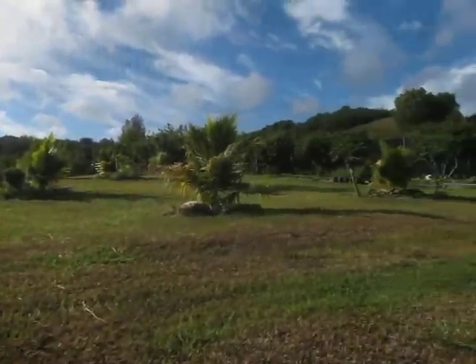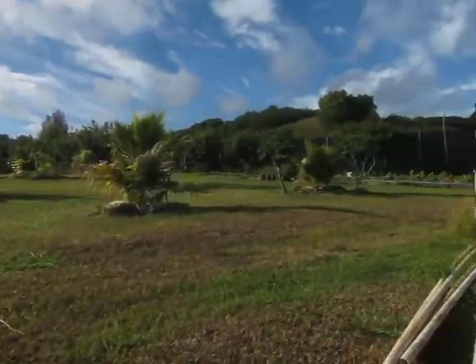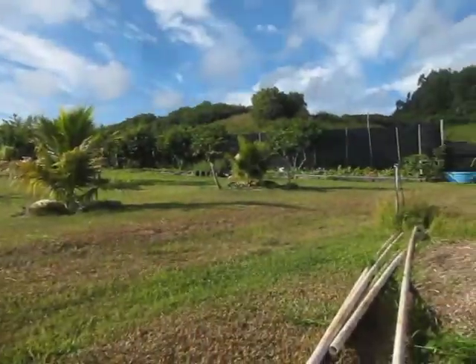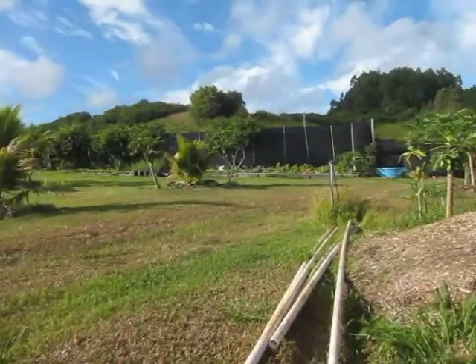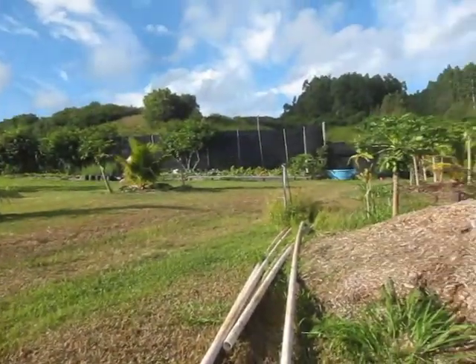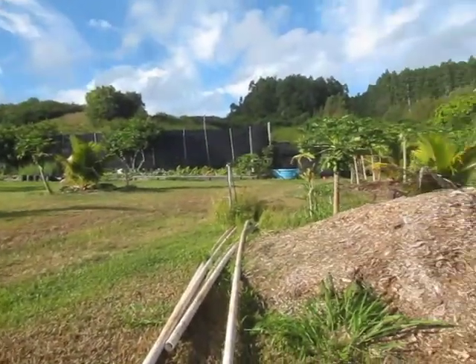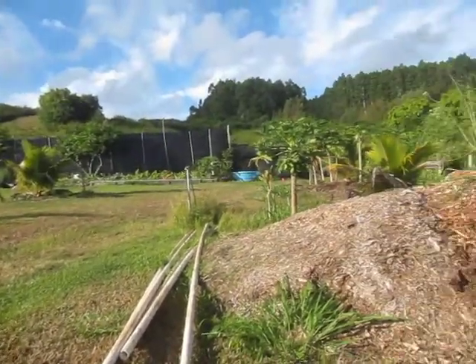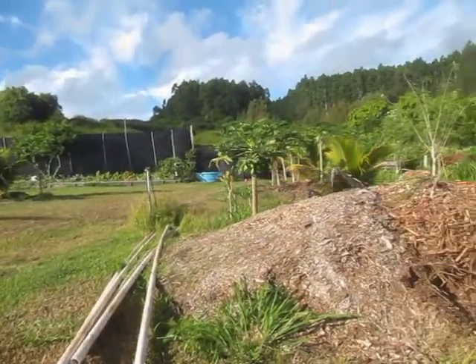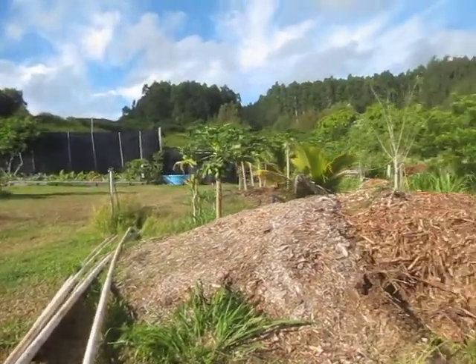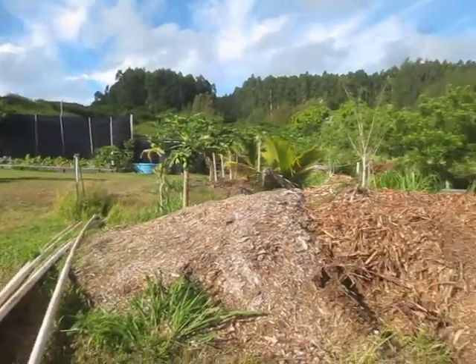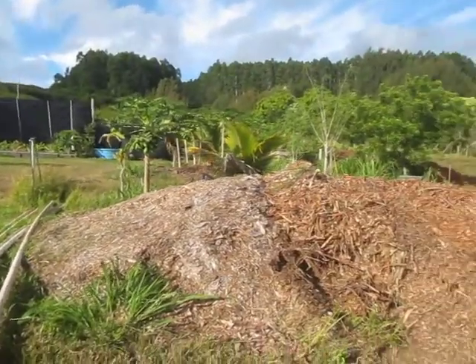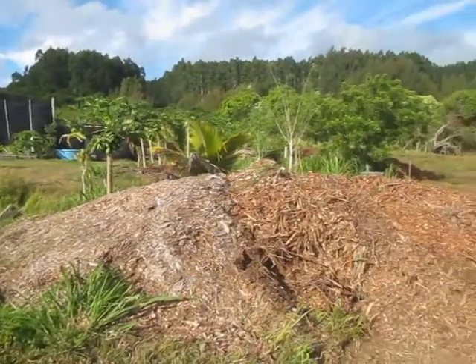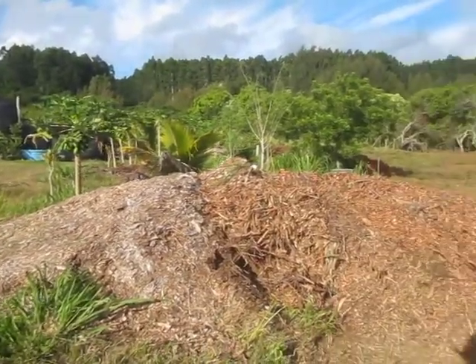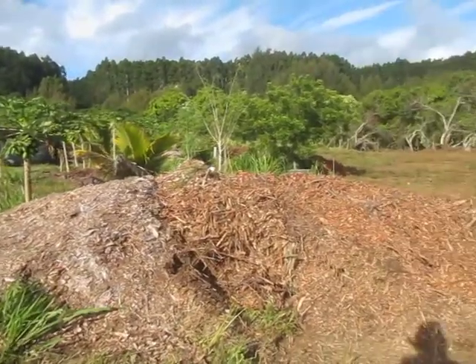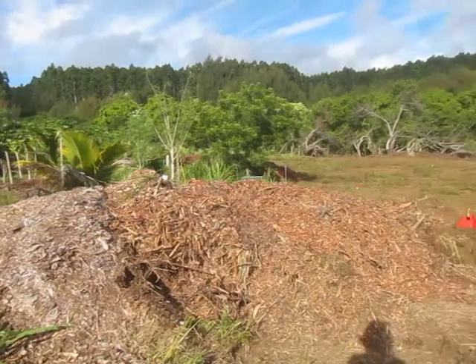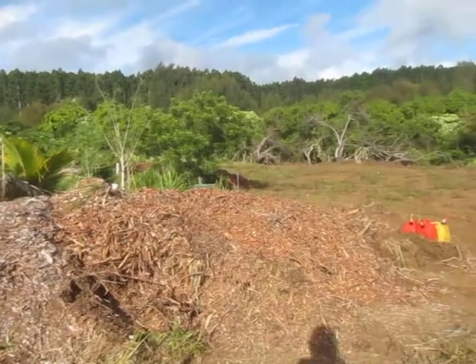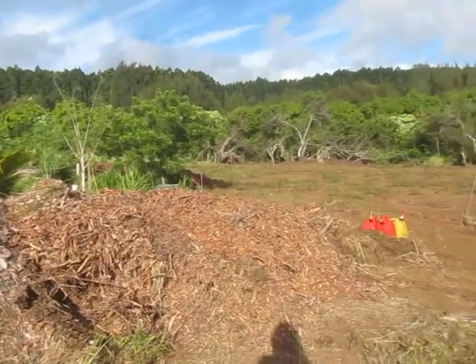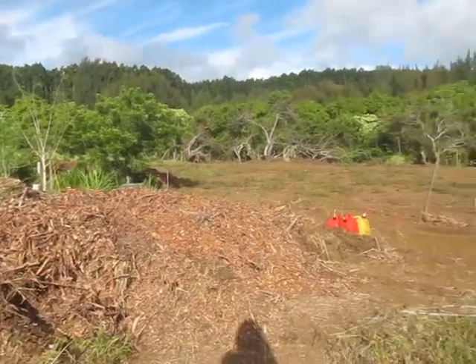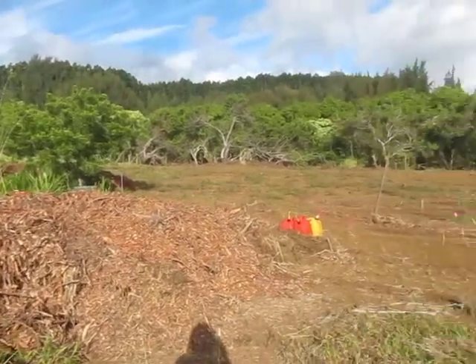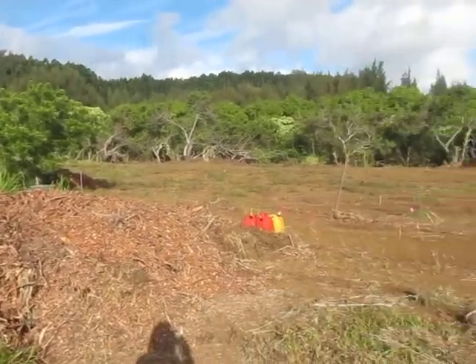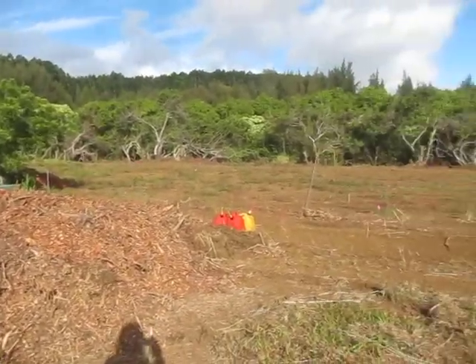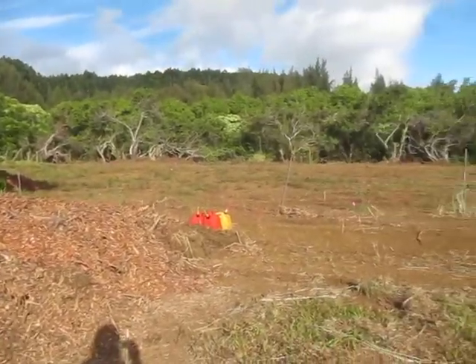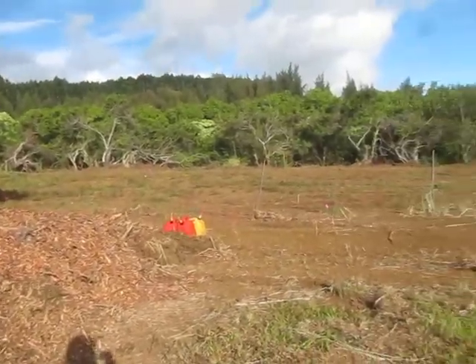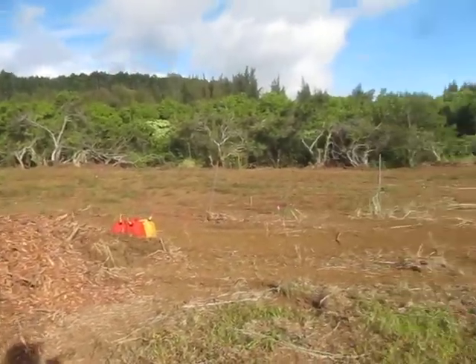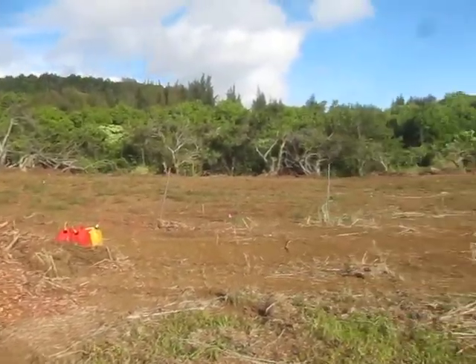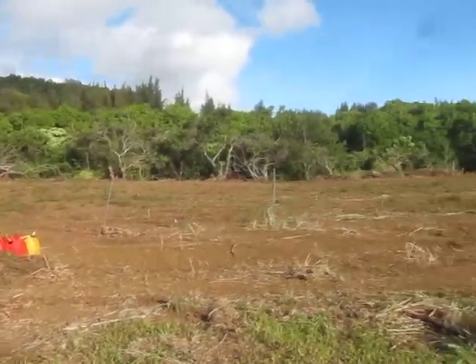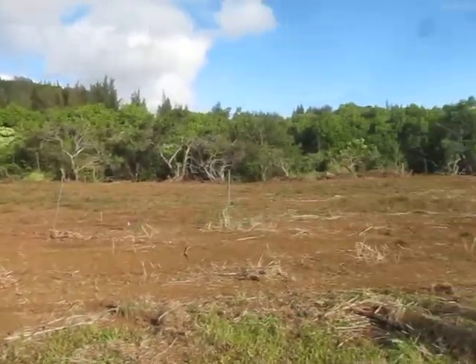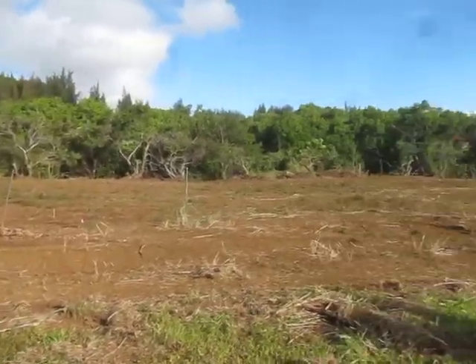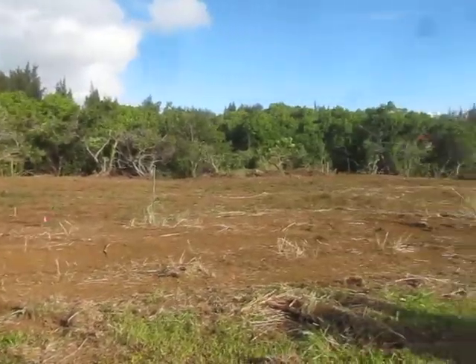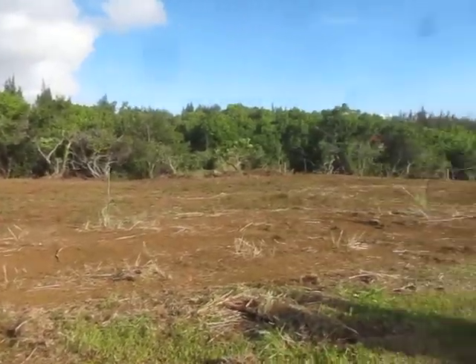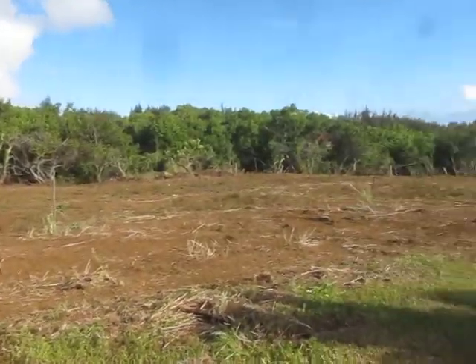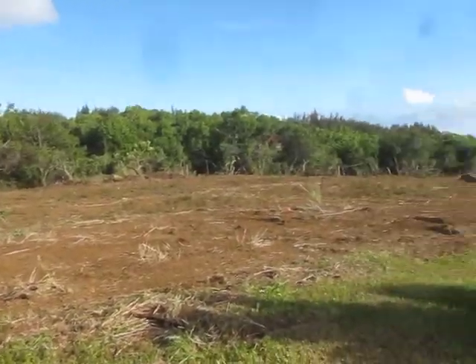Yeah, we're making the orchard just a little bit bigger.